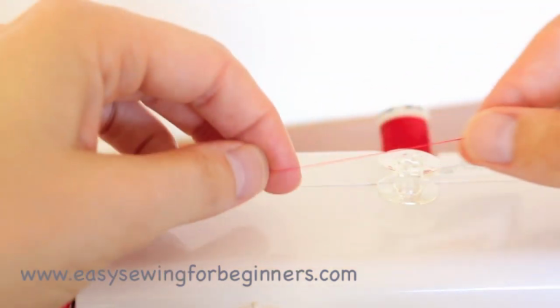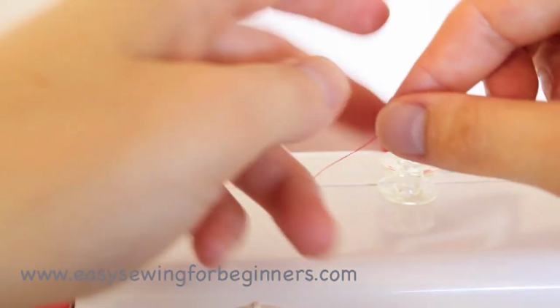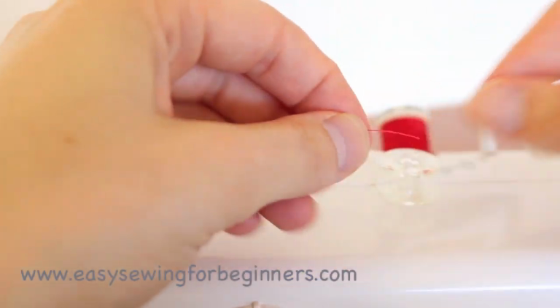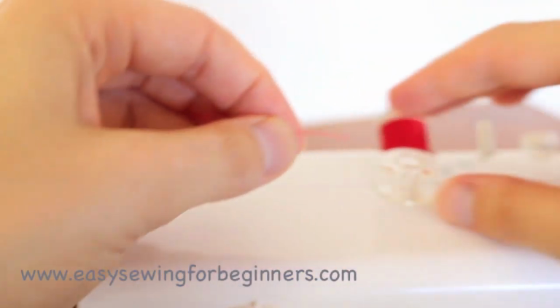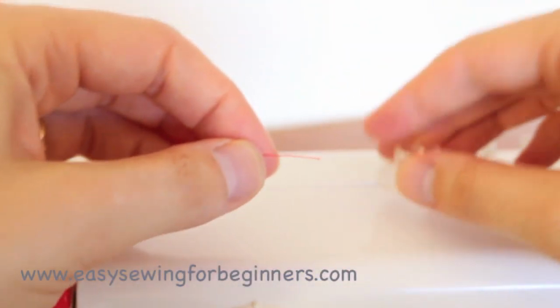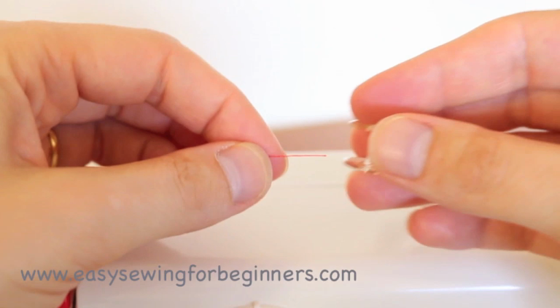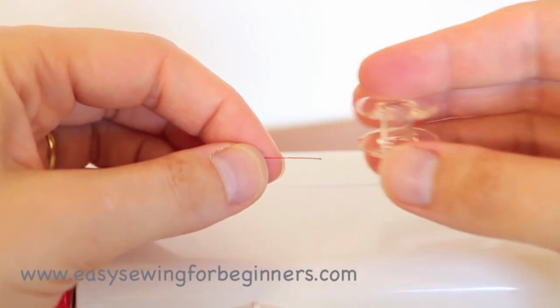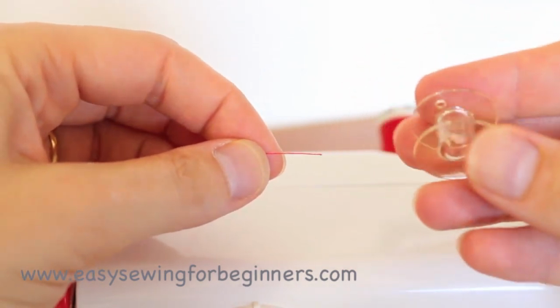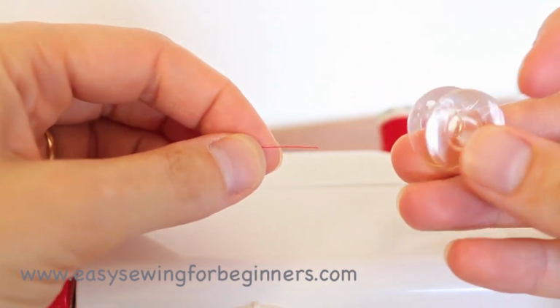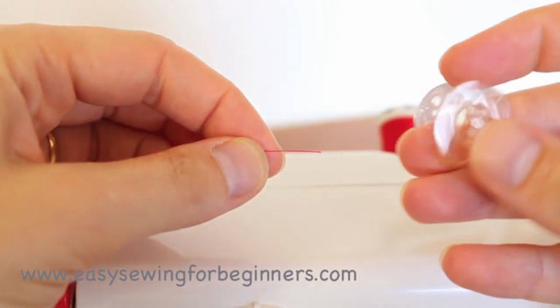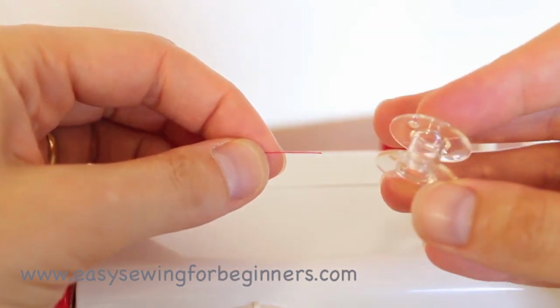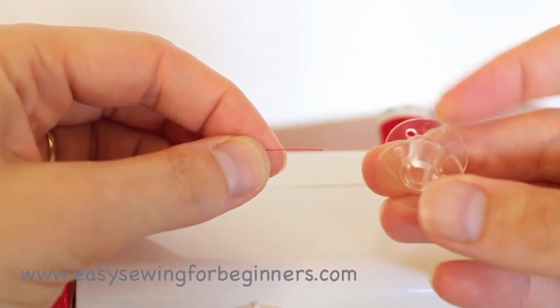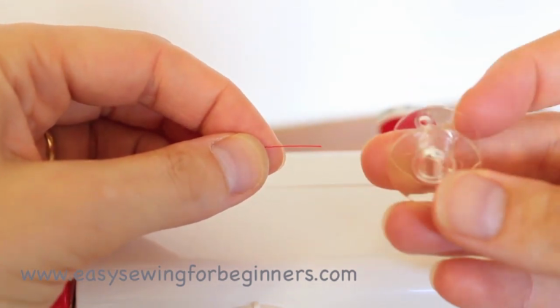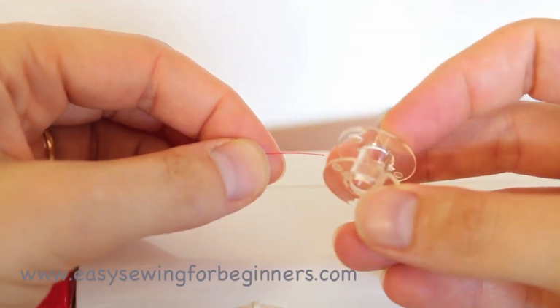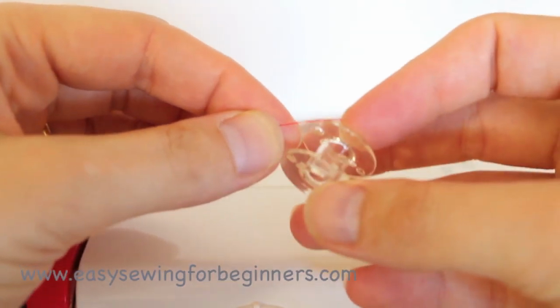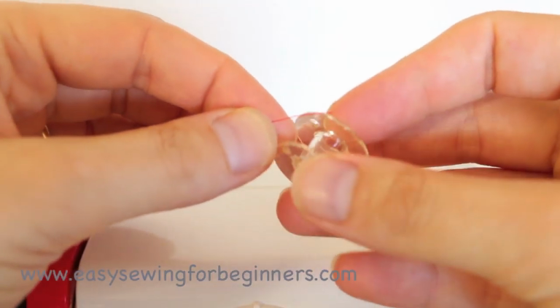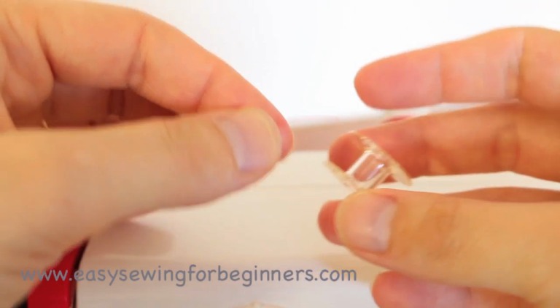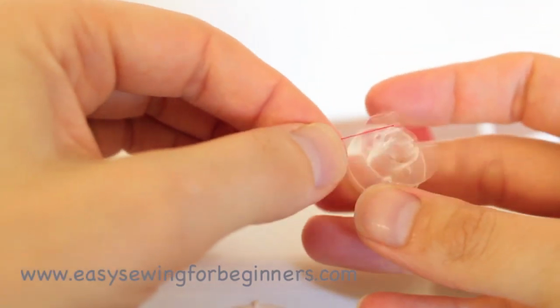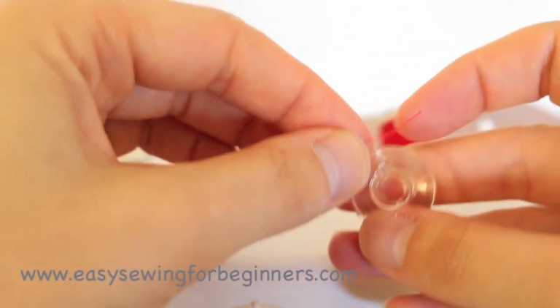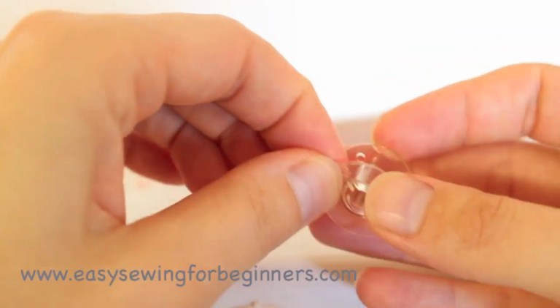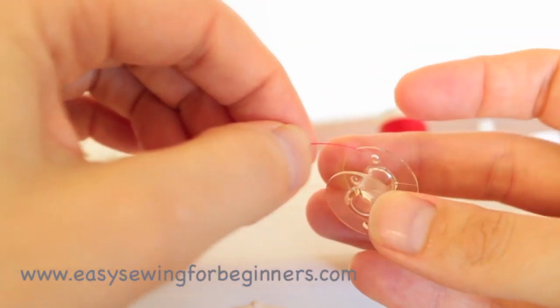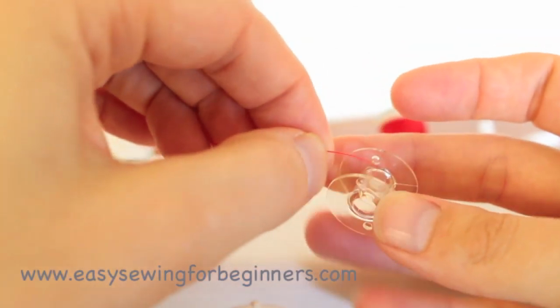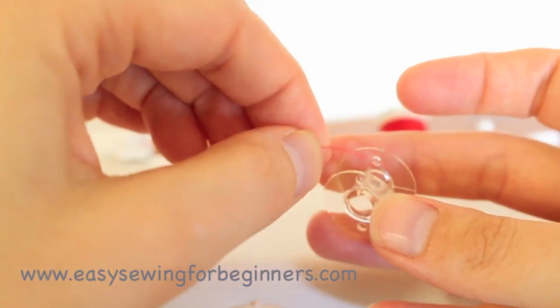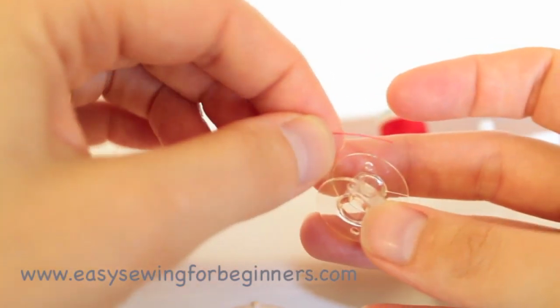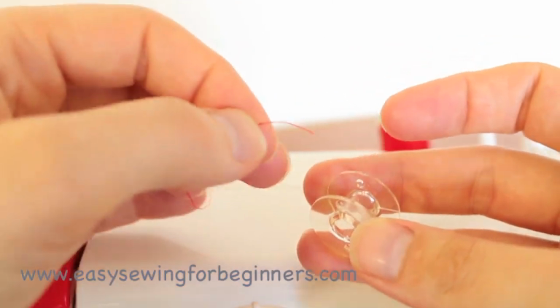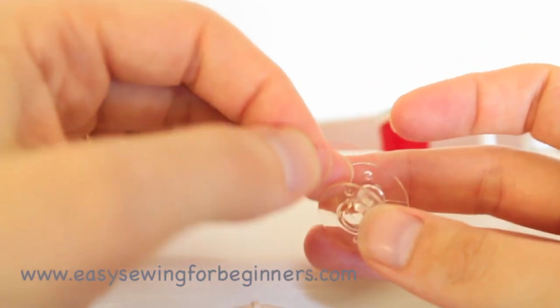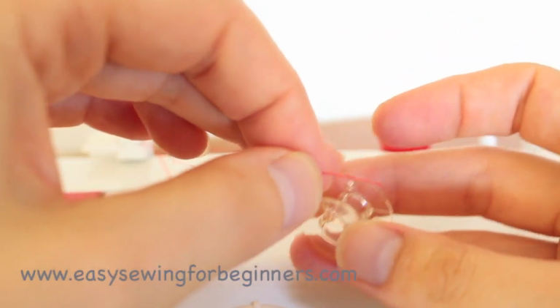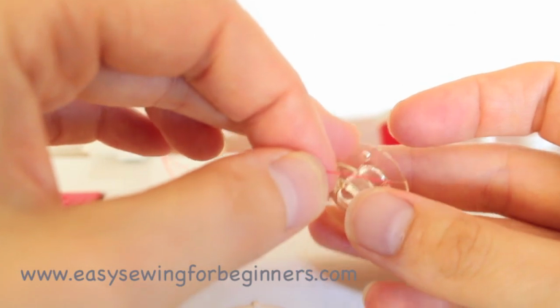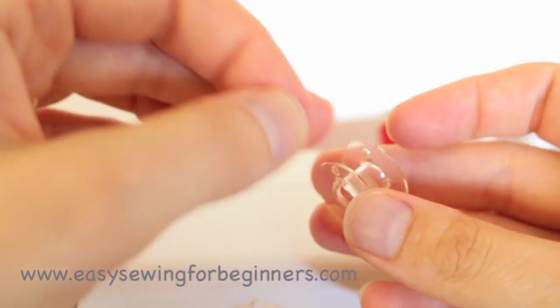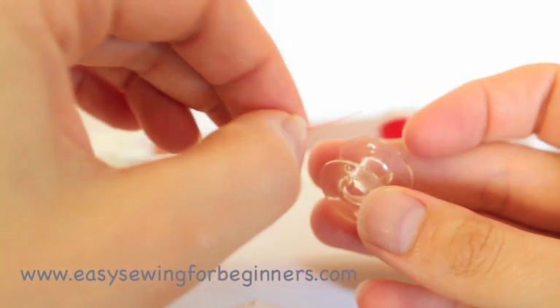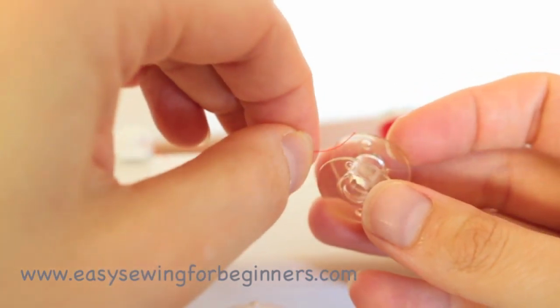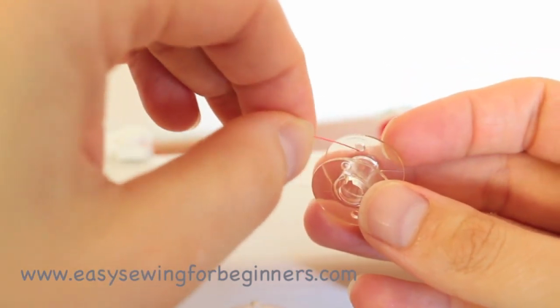Grab your bobbin and then find one of the holes on your bobbin and we're going to put the thread through one of those holes, going from the inside out.